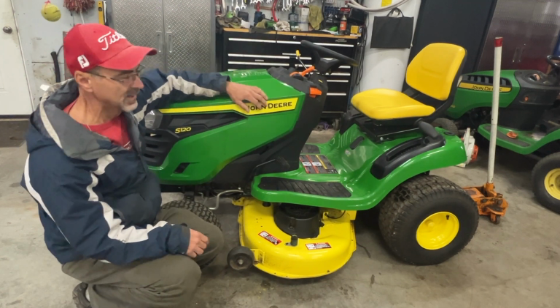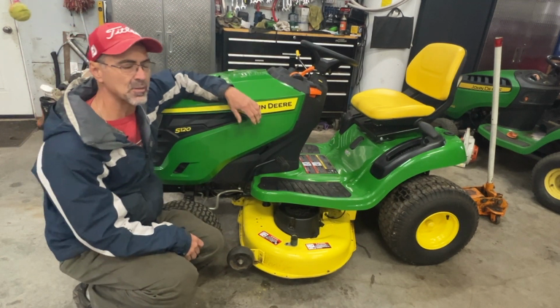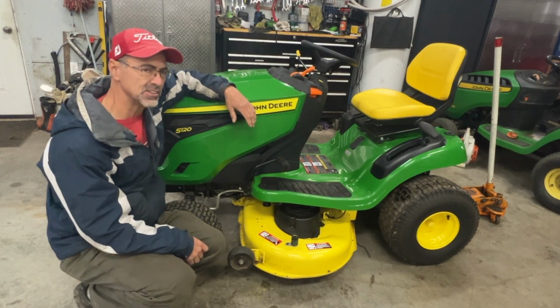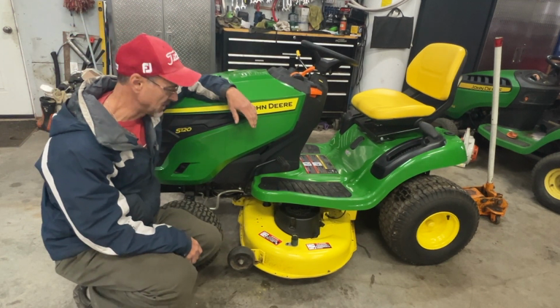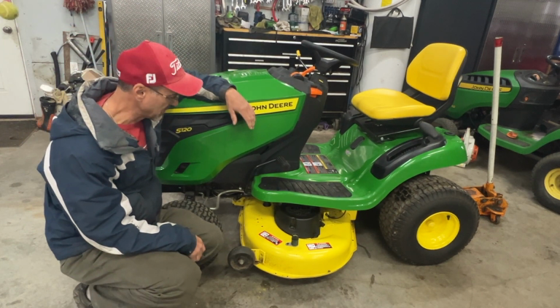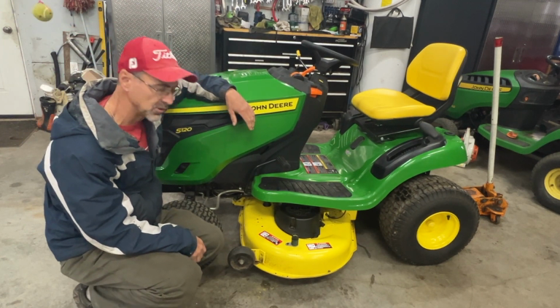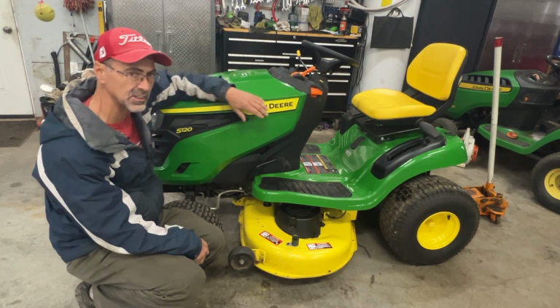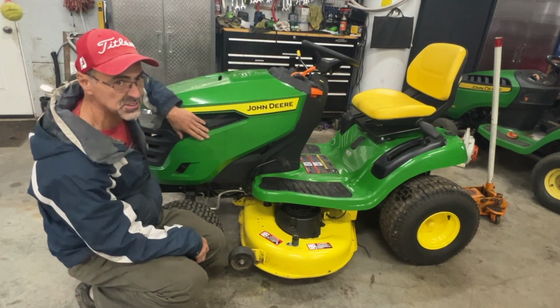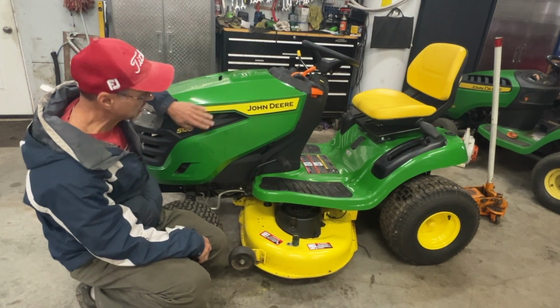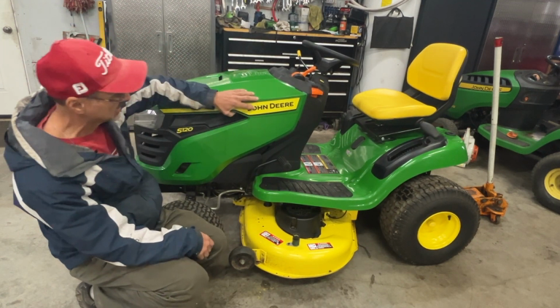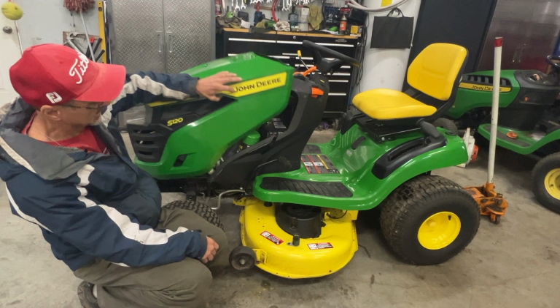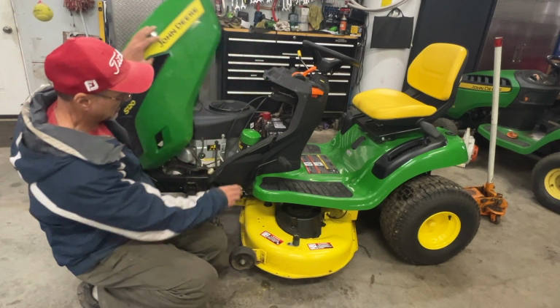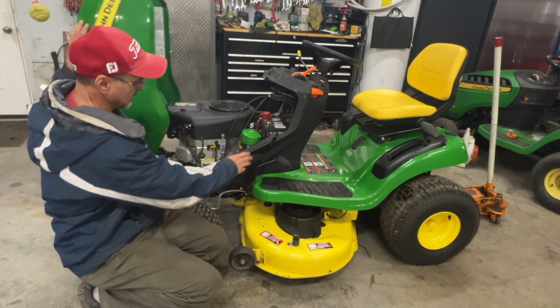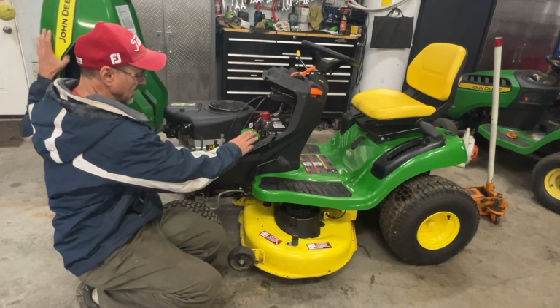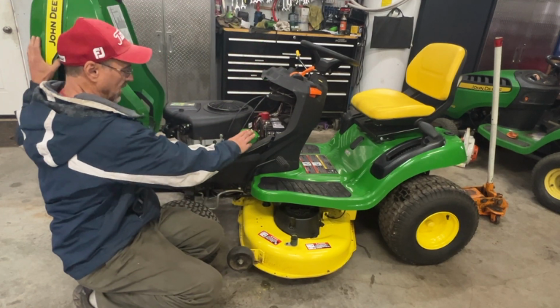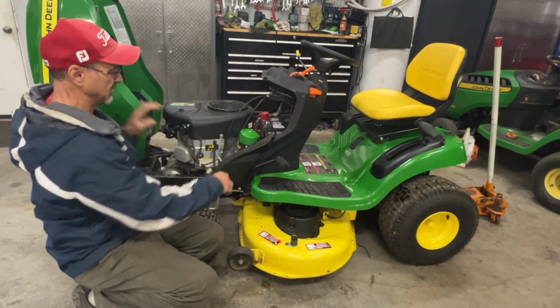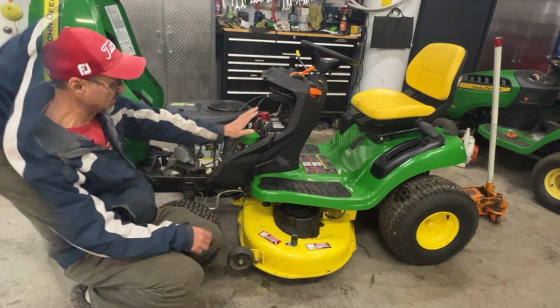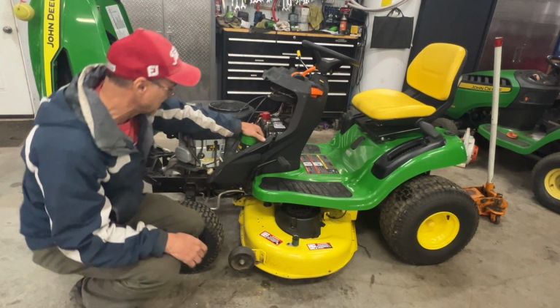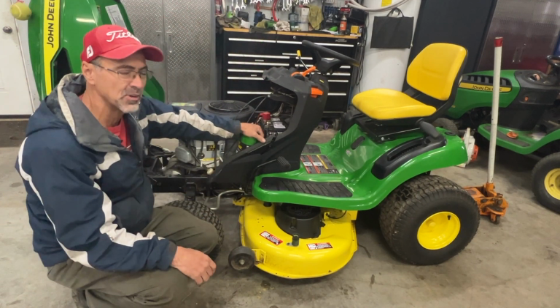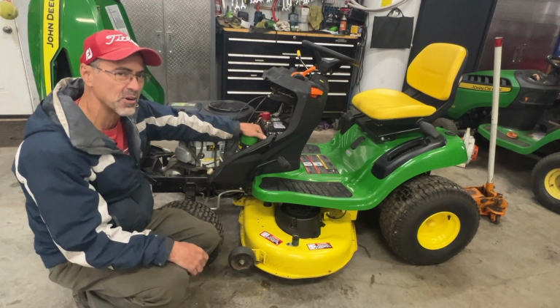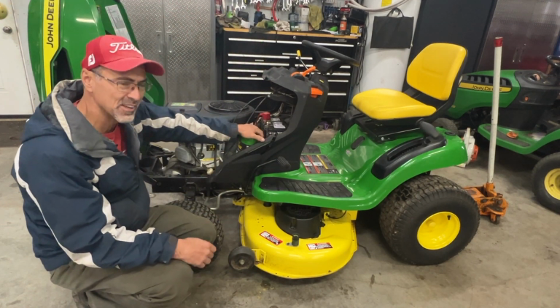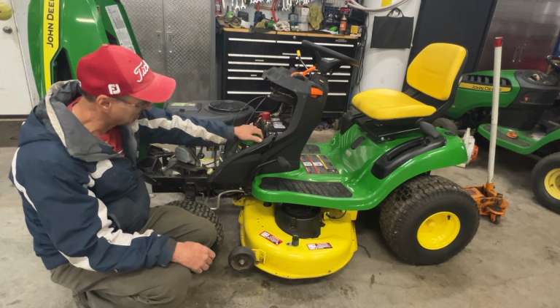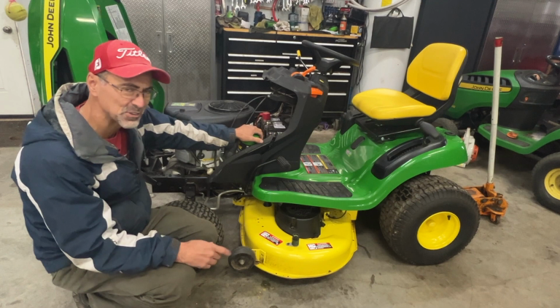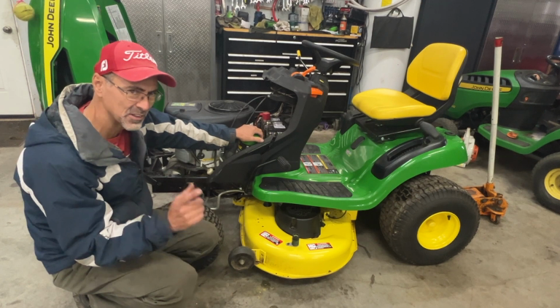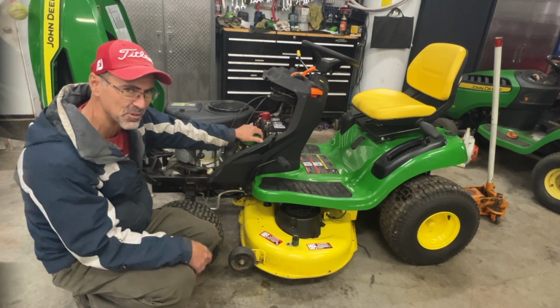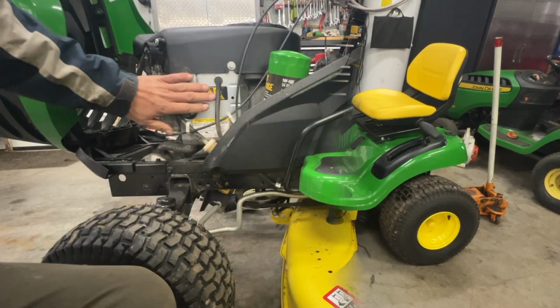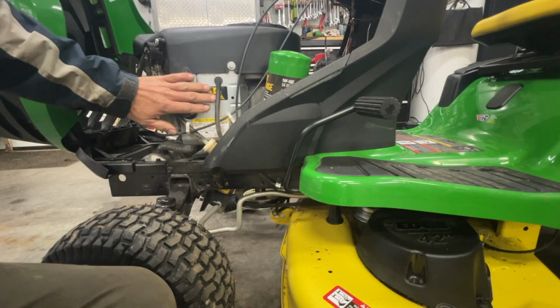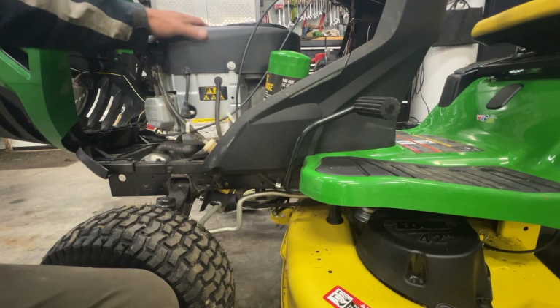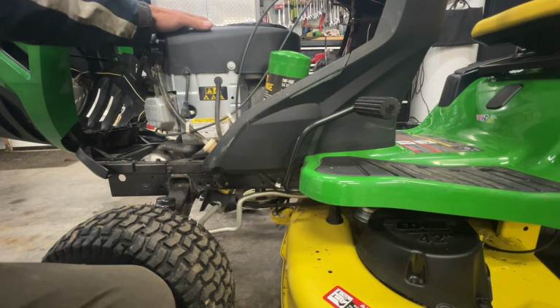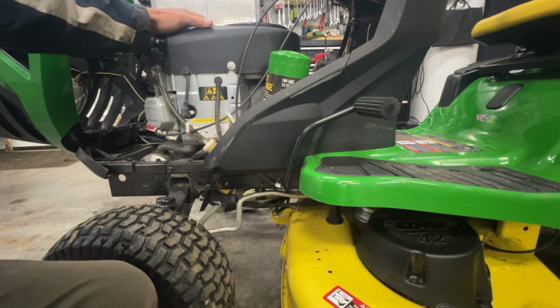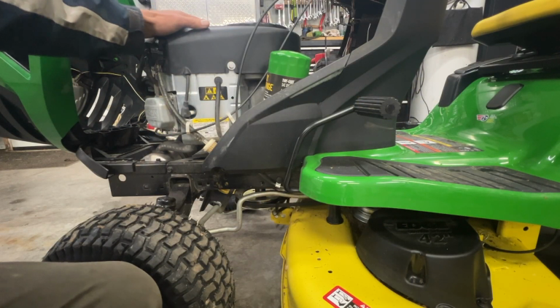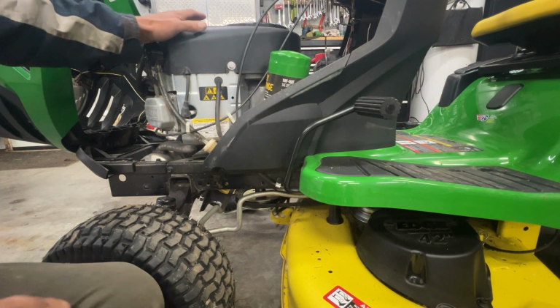Welcome back to the channel. Today I'm going to show you how to do an oil change on the S-series John Deere. If you have the easy change filter, that is the easy way — or the right way. So I'm going to show you how to do it the right way. Start up the motor and get the motor hot.